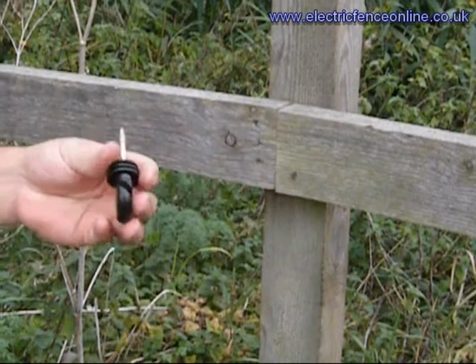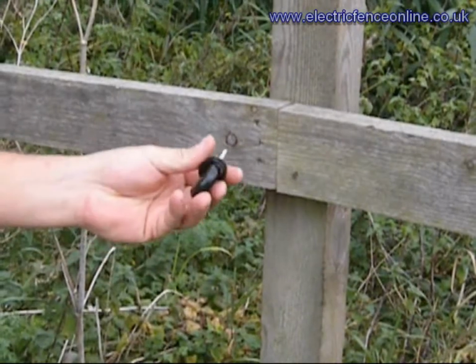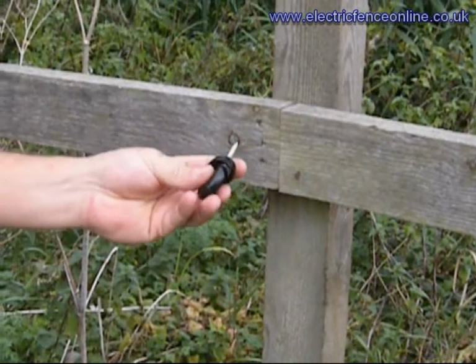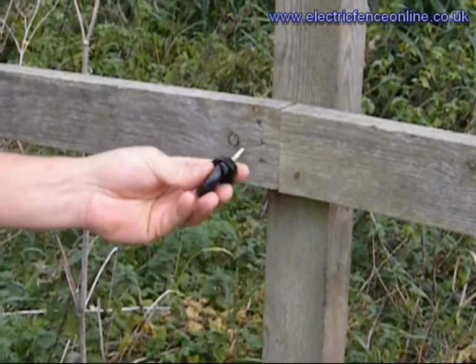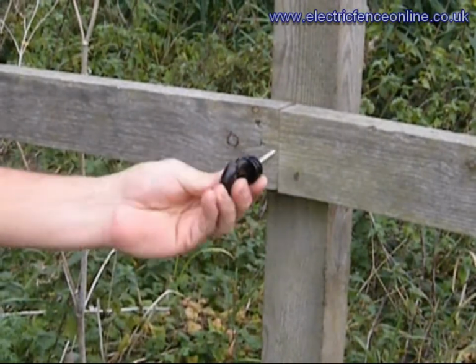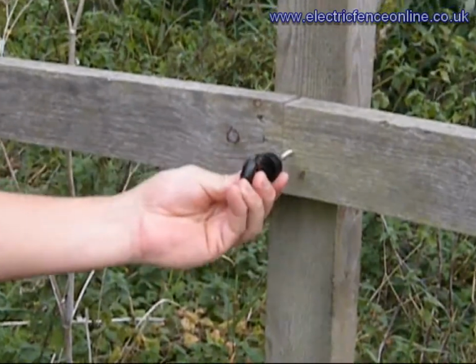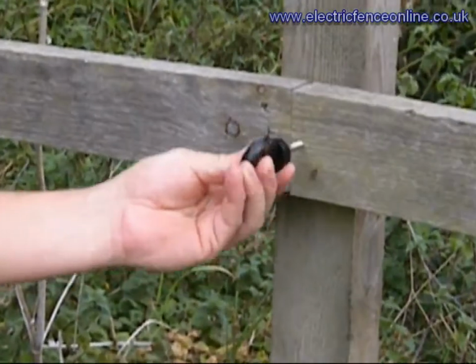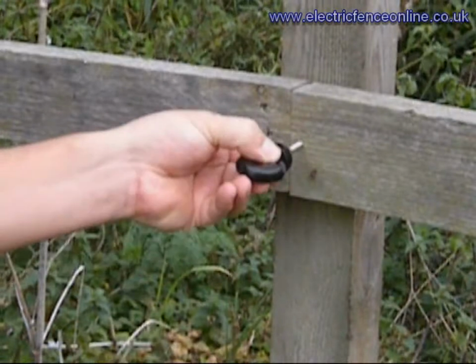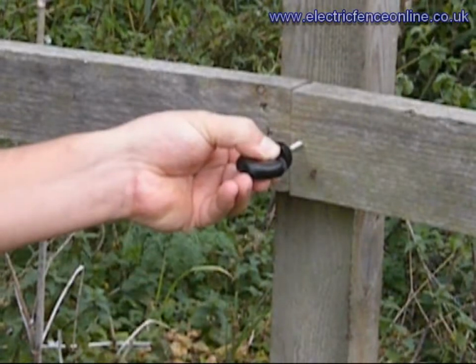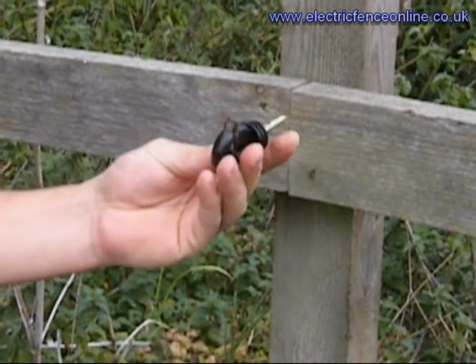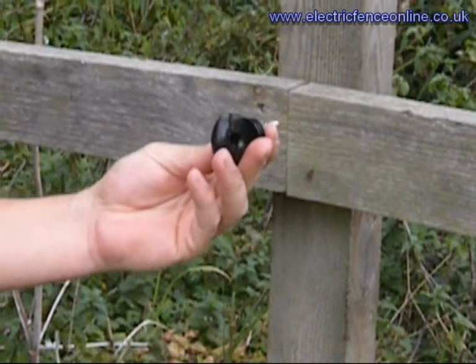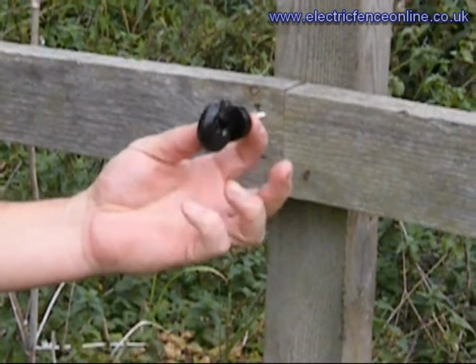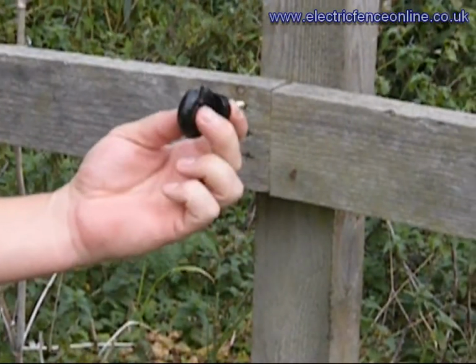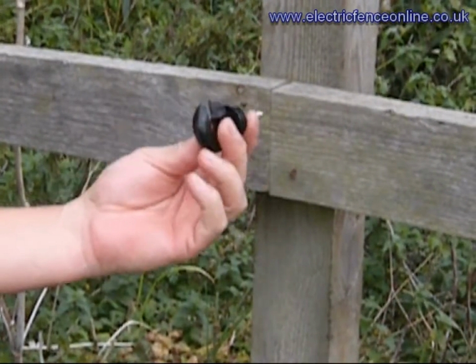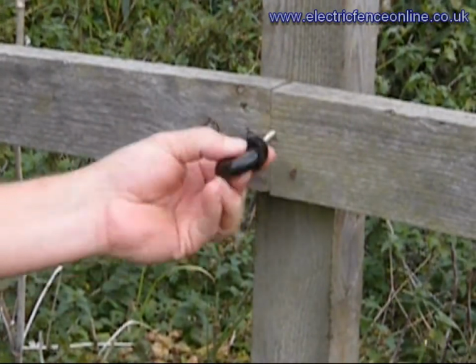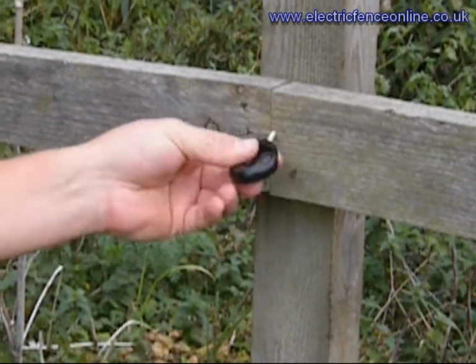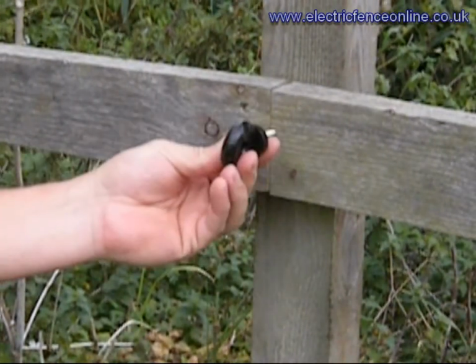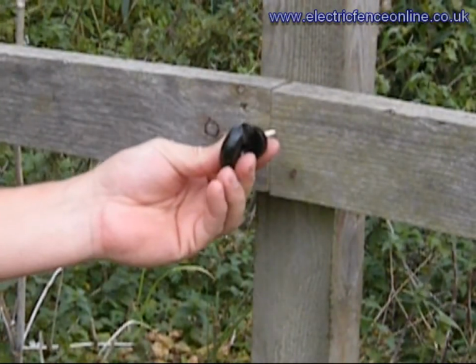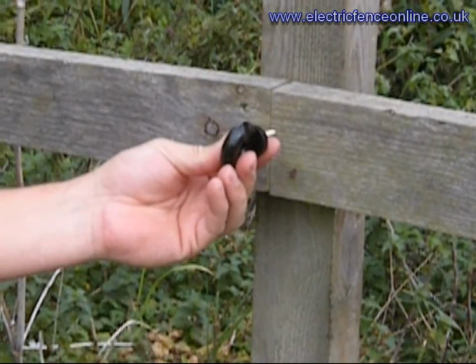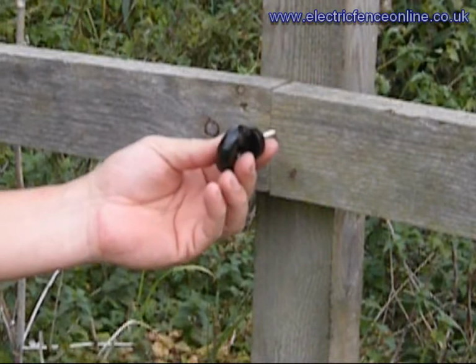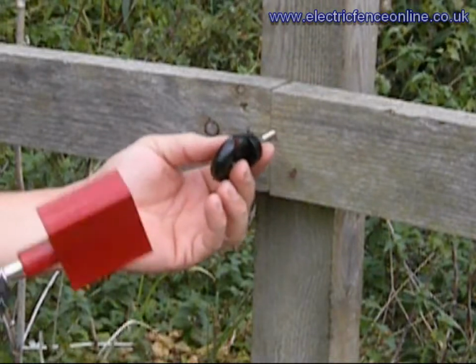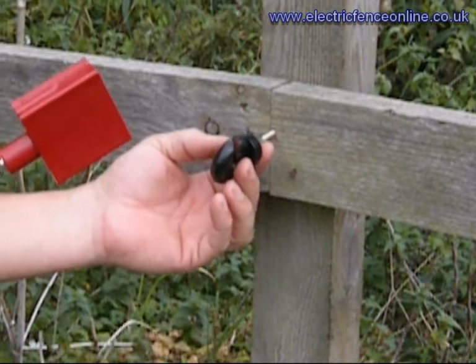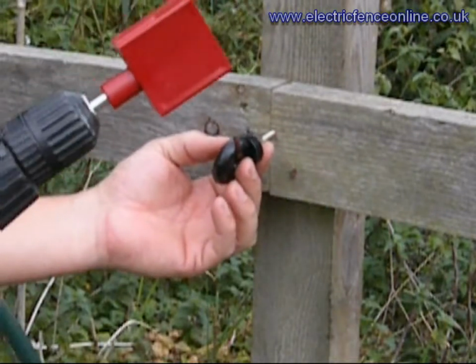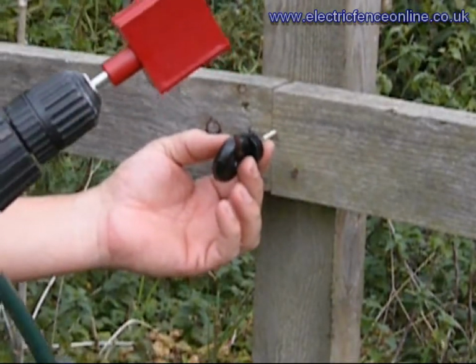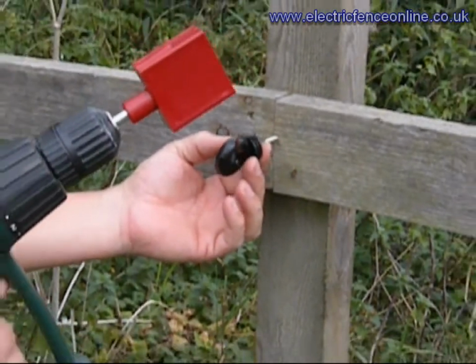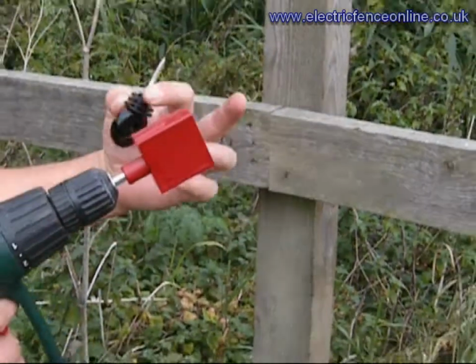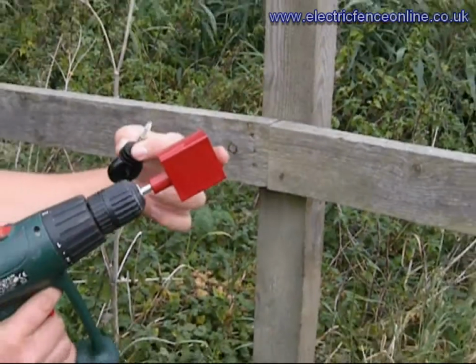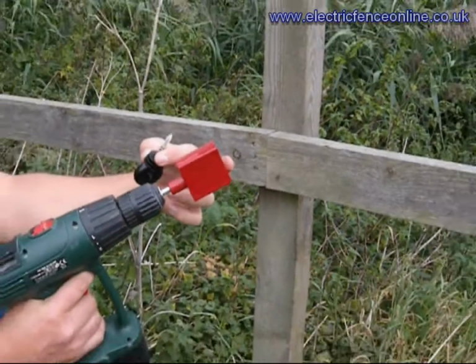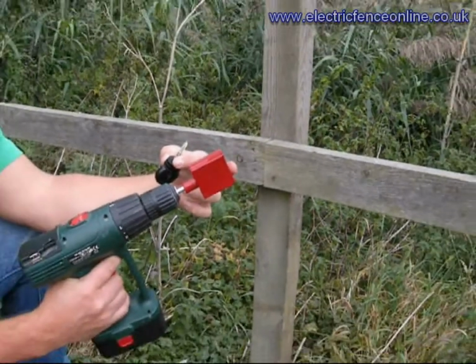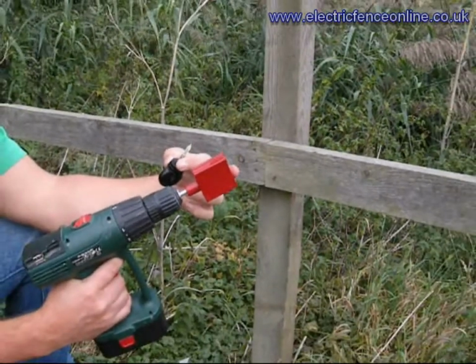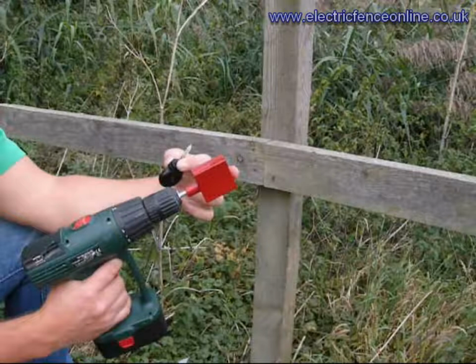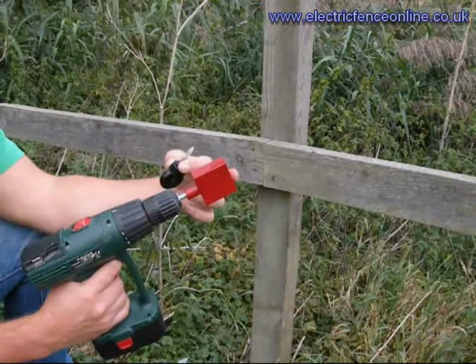There are a couple of ways you can insert it: by hand, screwing it in, using a screwdriver through the middle and torquing it around, or the best and easiest way is to use a battery drill with what we call a CS1 insulator chuck on top.